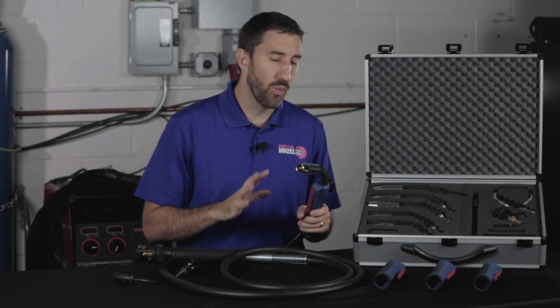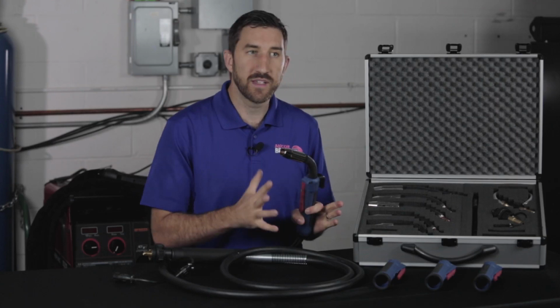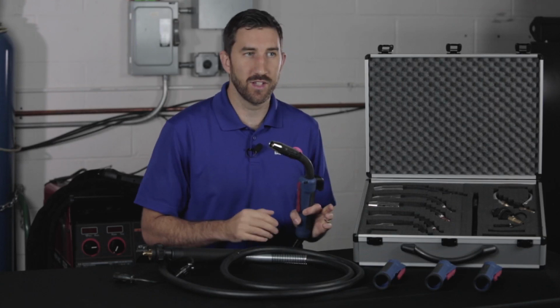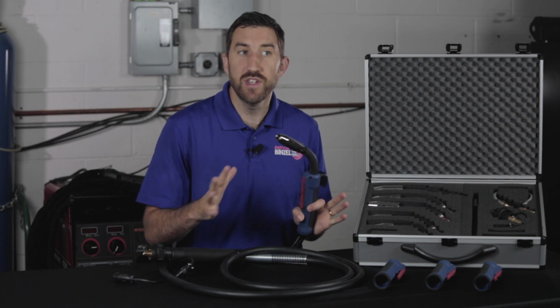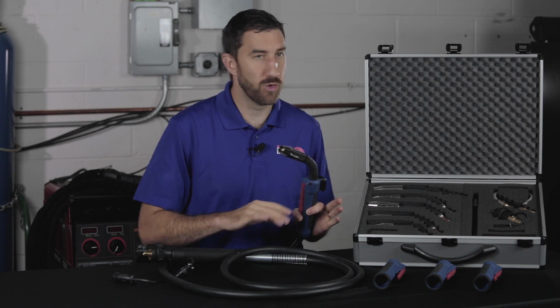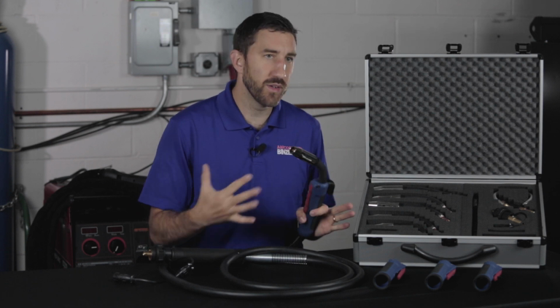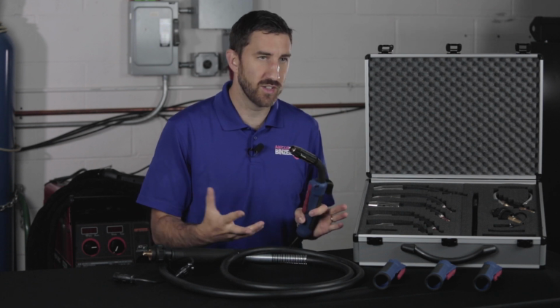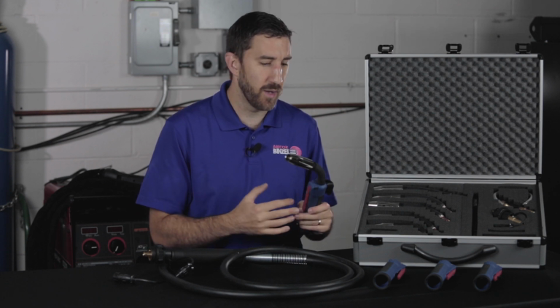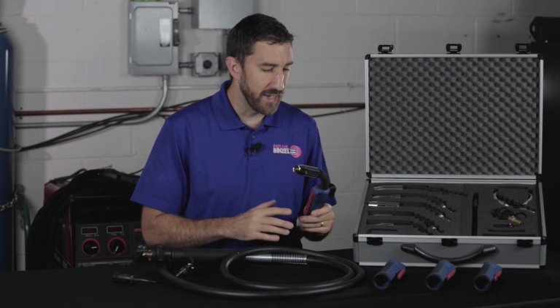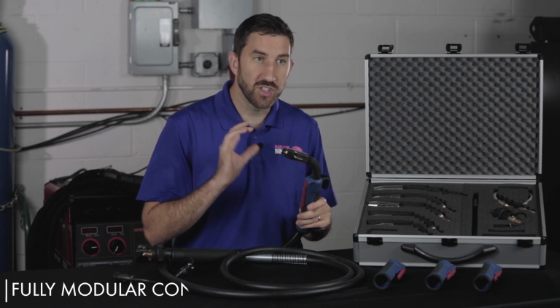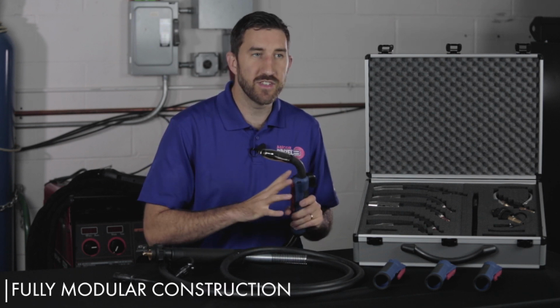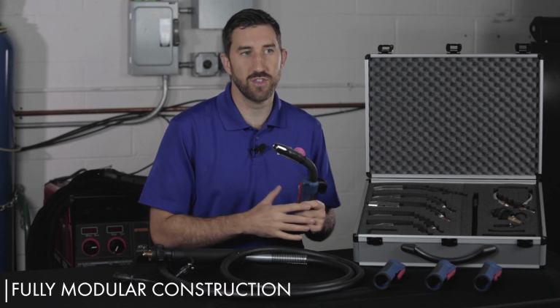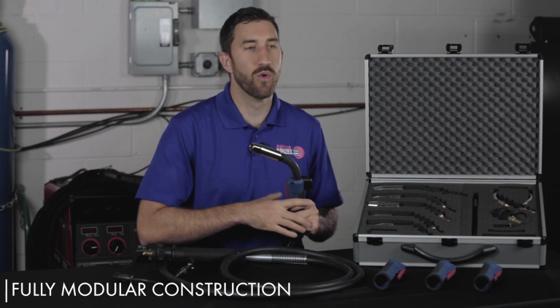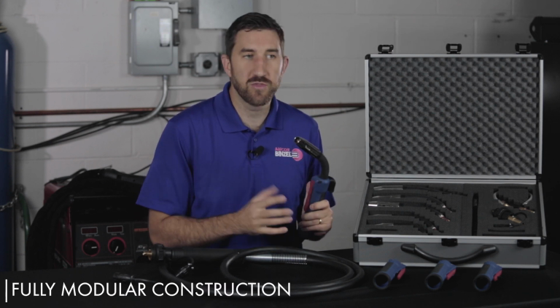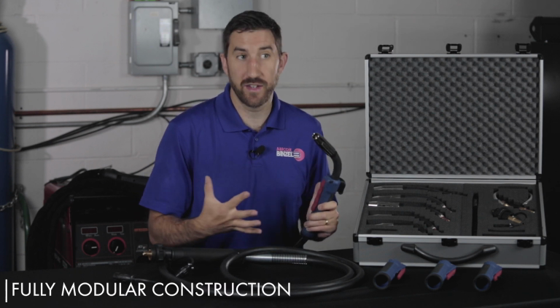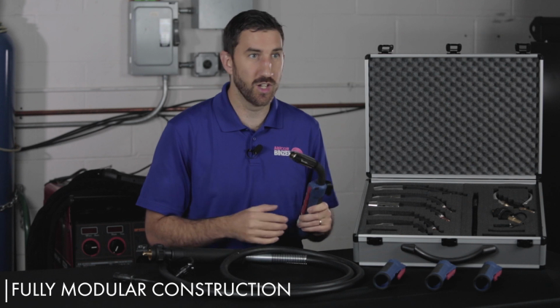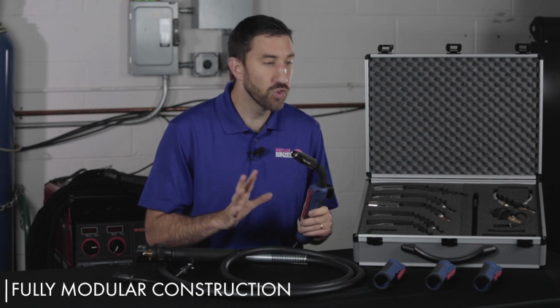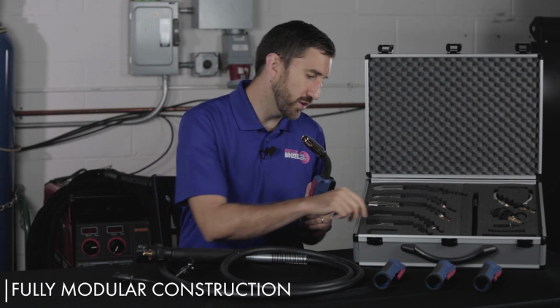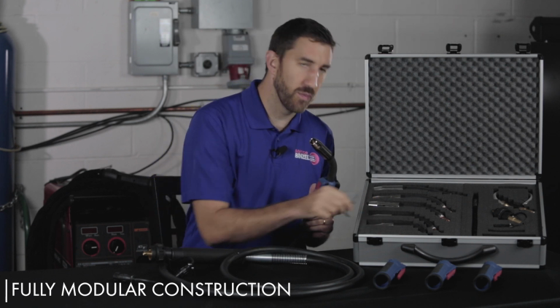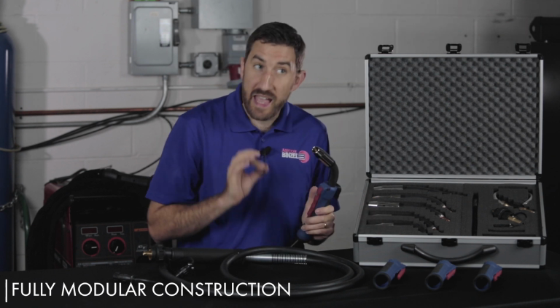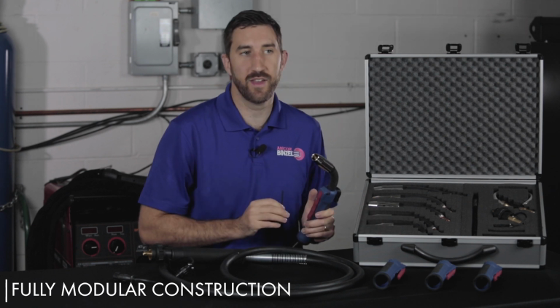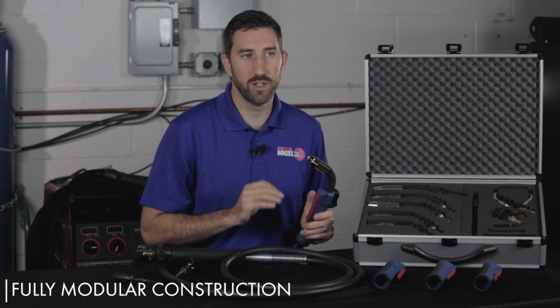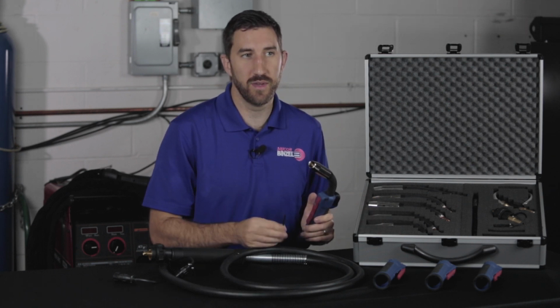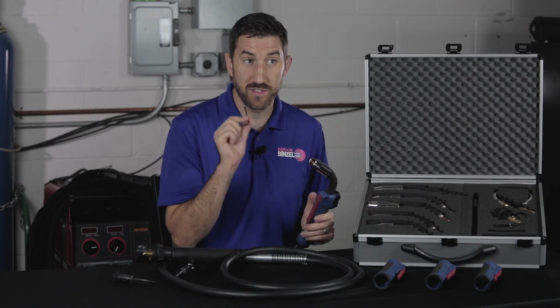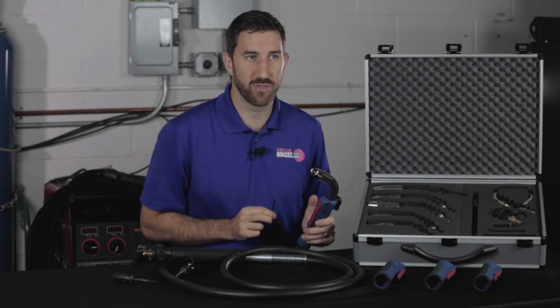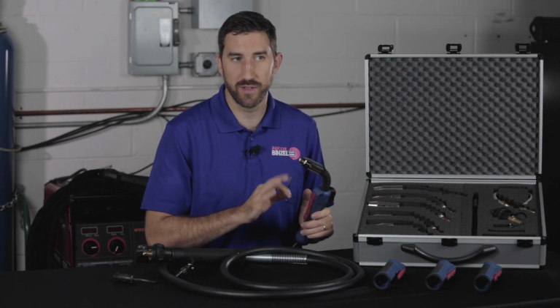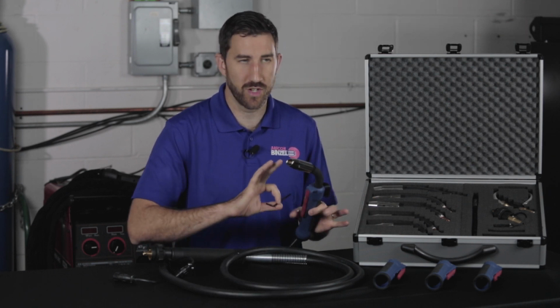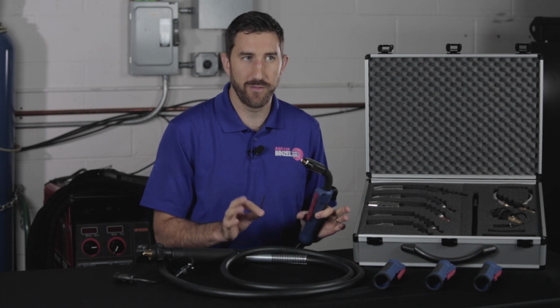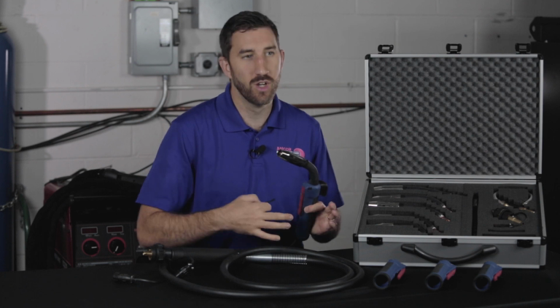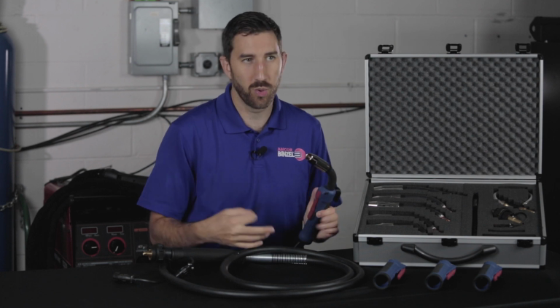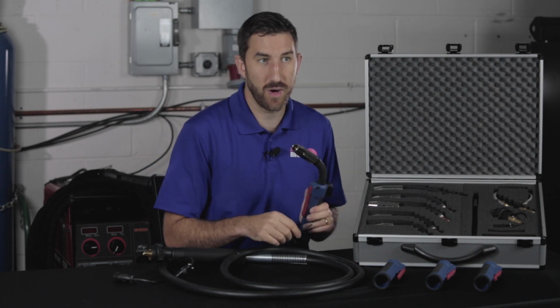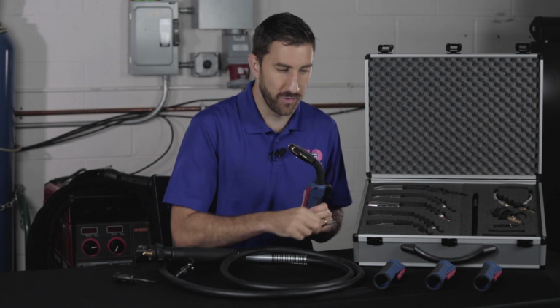What really makes Delta unique from other welding guns in the market is just how easy it is to do replacement and maintenance of the gun. You can literally replace anything on the Delta MIG with a simple hex wrench. I'm going to demonstrate all that for you over the course of this product overview.